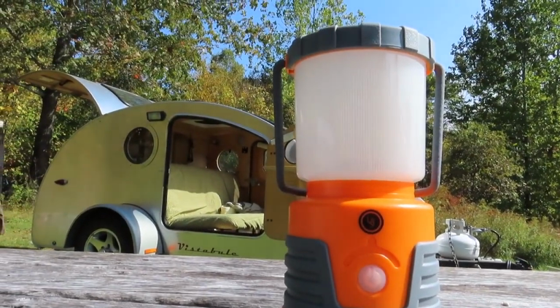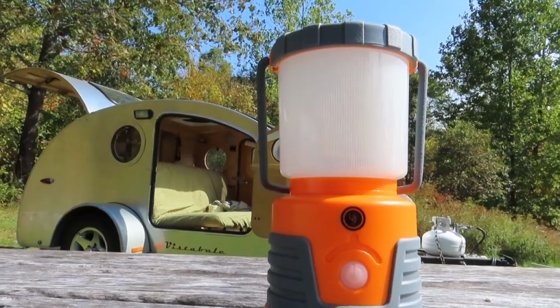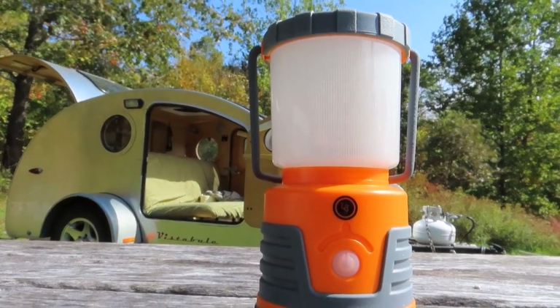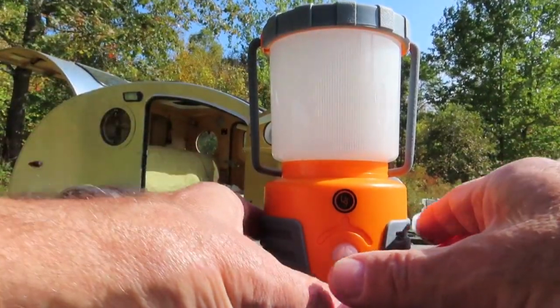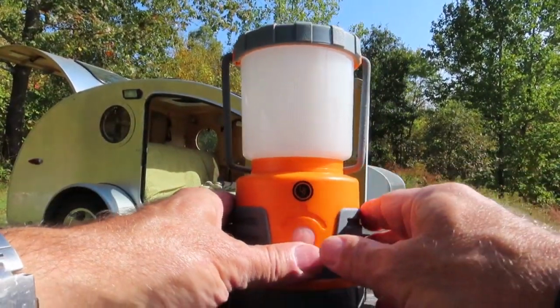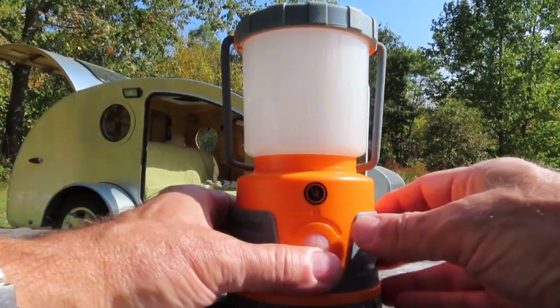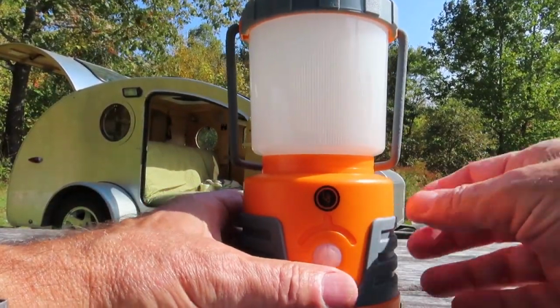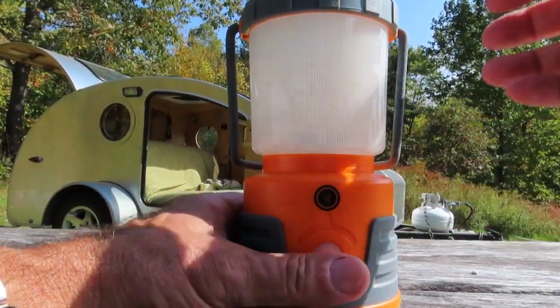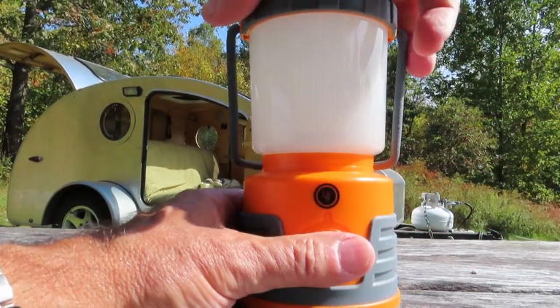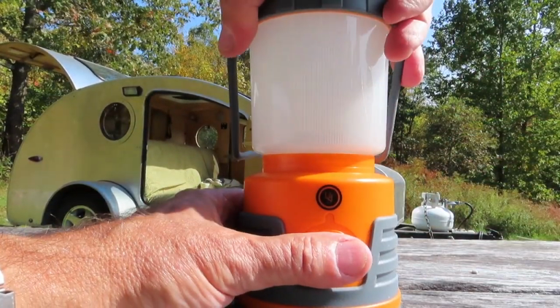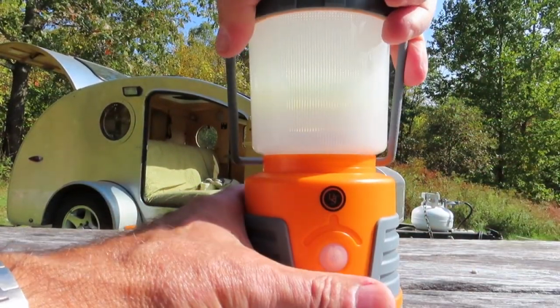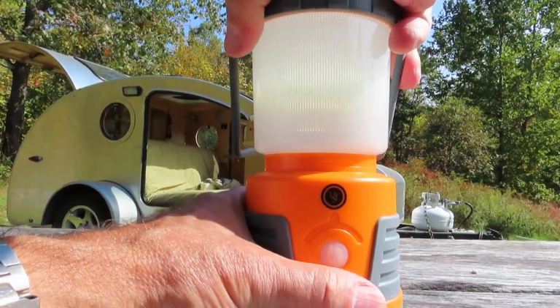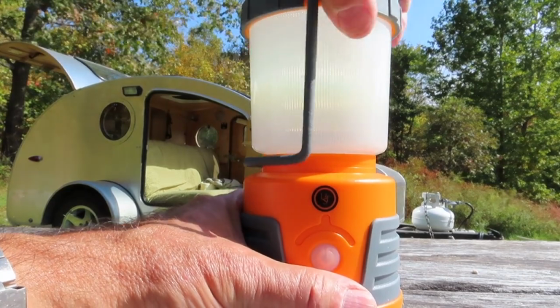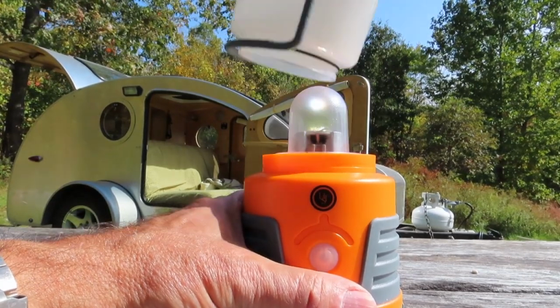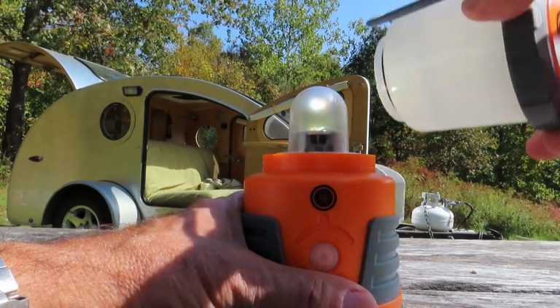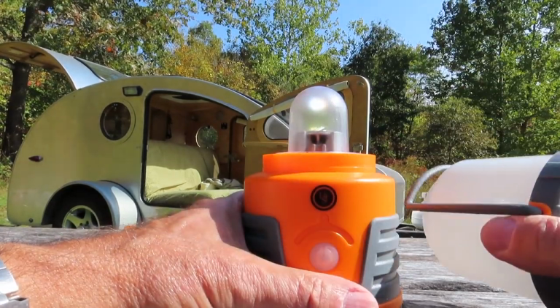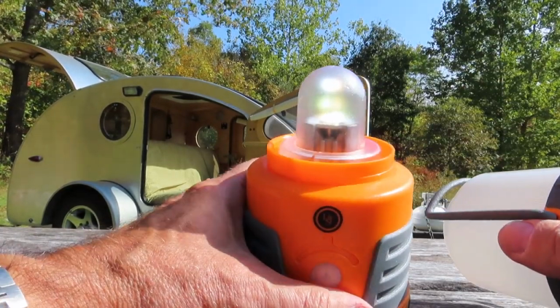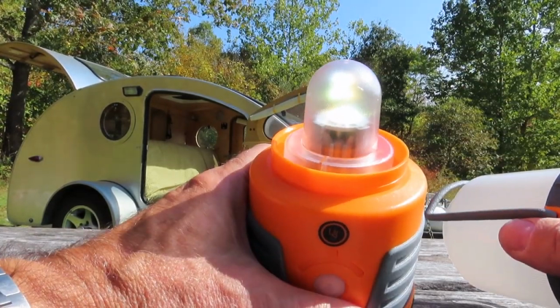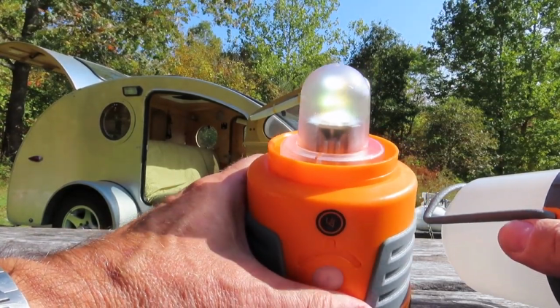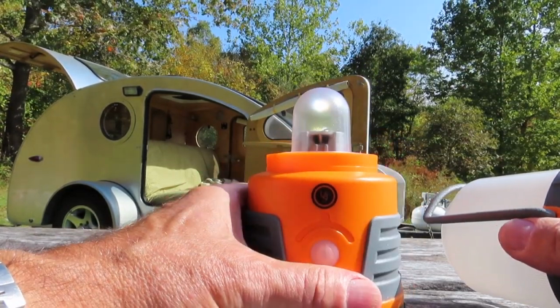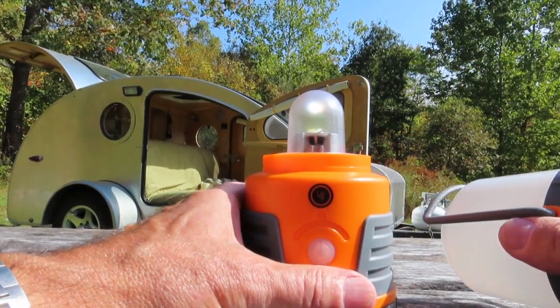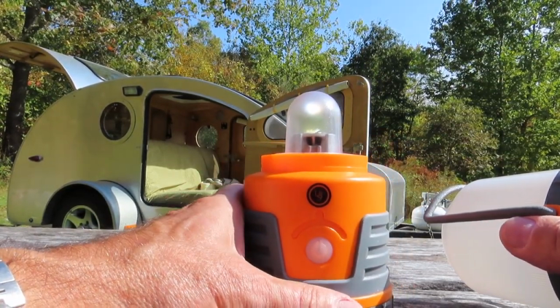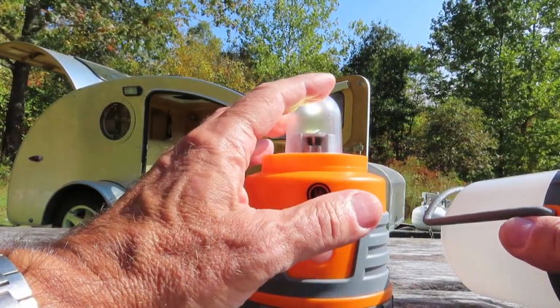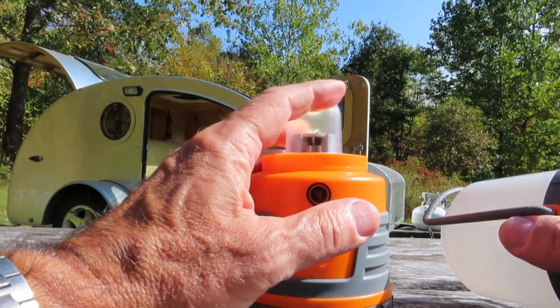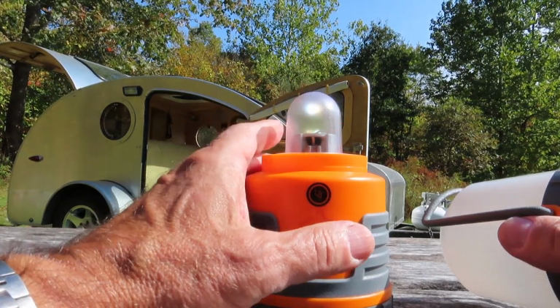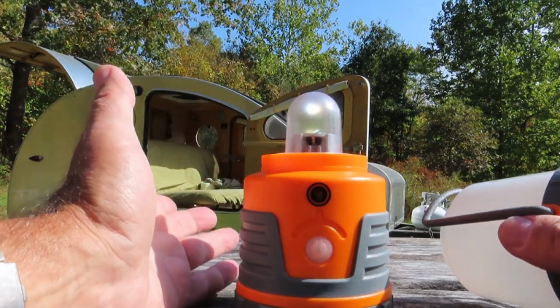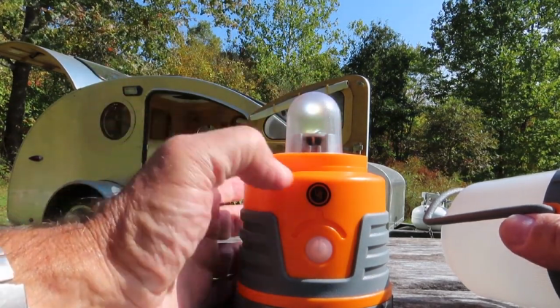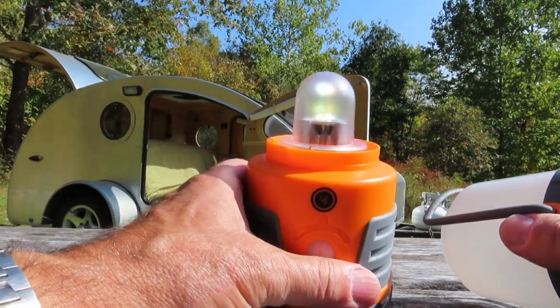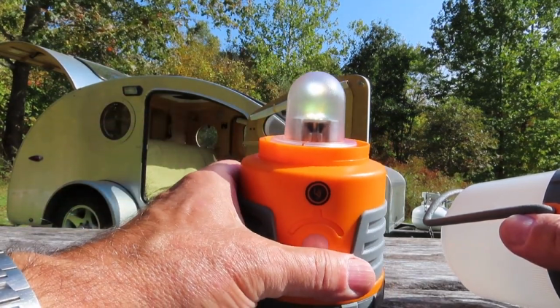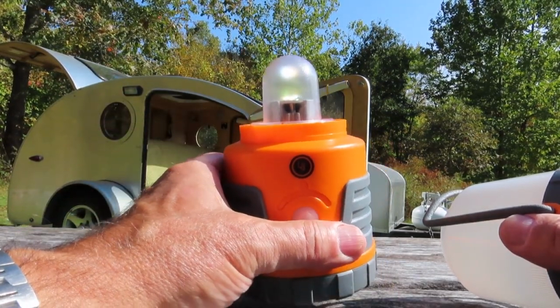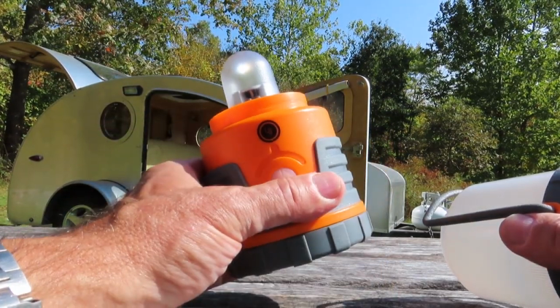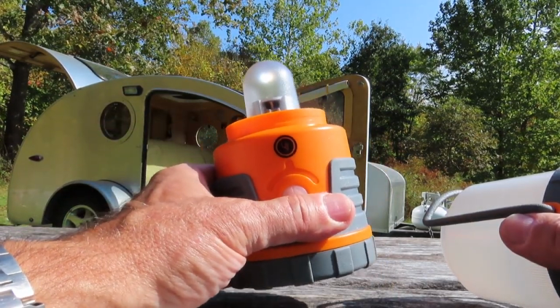The globe here, which is pretty strong, twists off and you get a bare bulb look out of it. I don't really go for the bare bulb look, but it's here if you need it. Some people may like that.